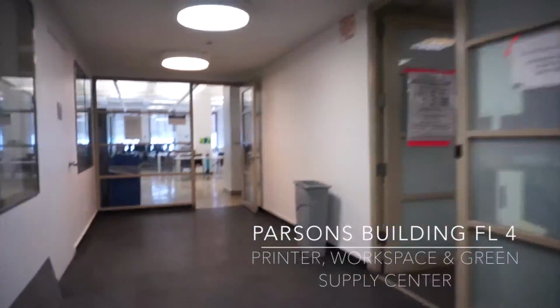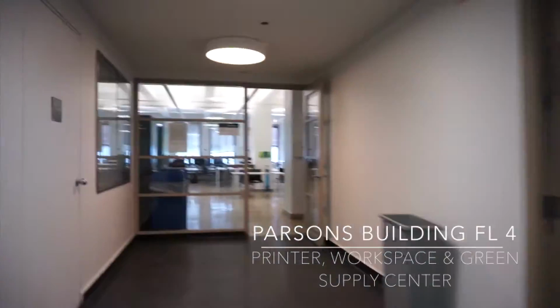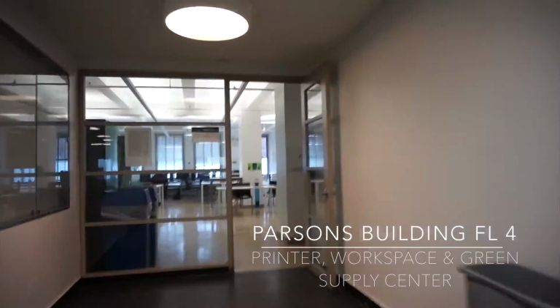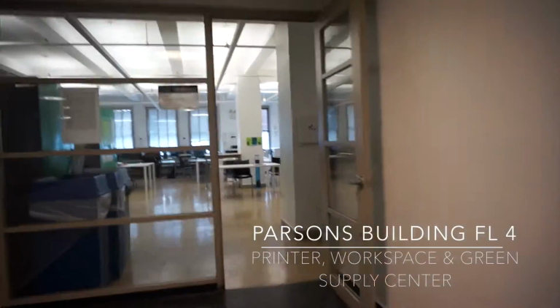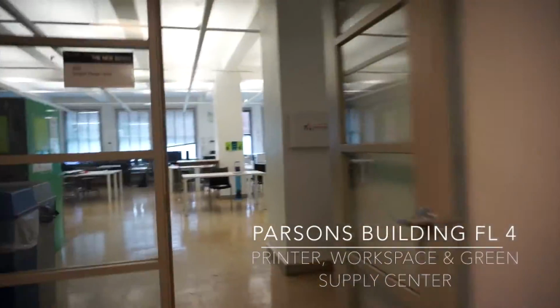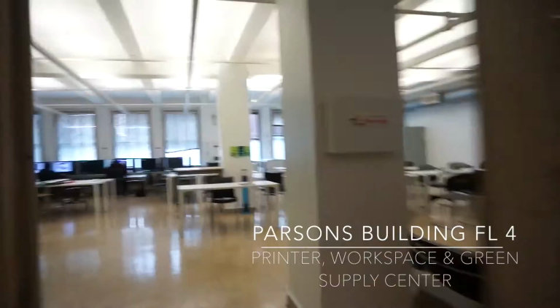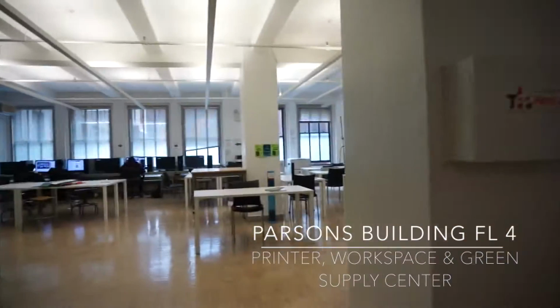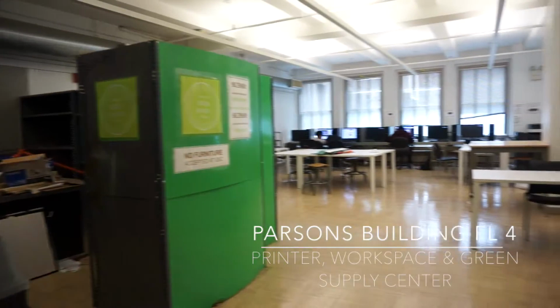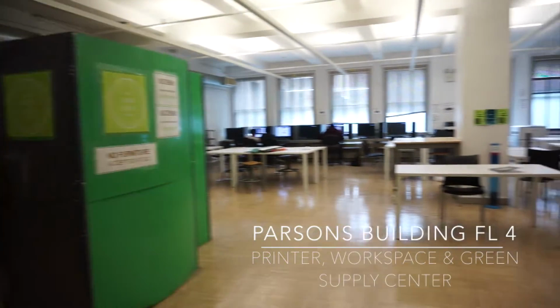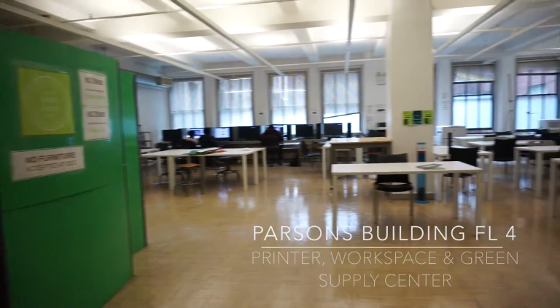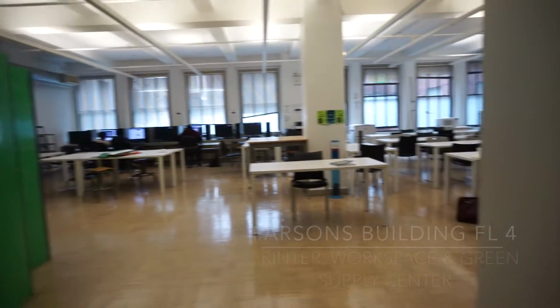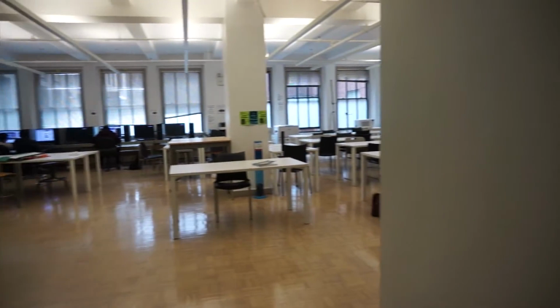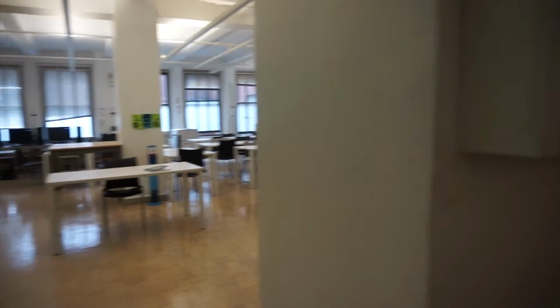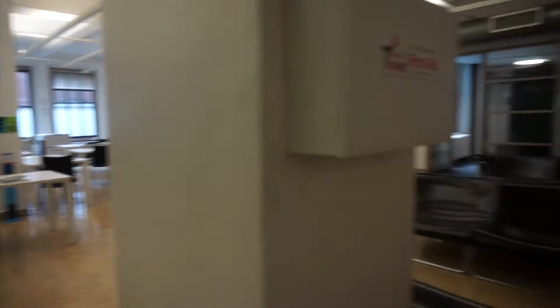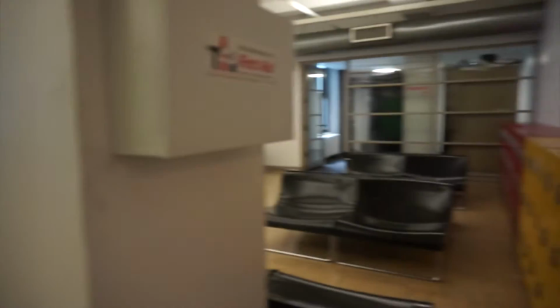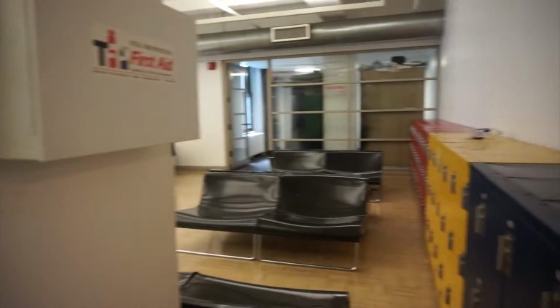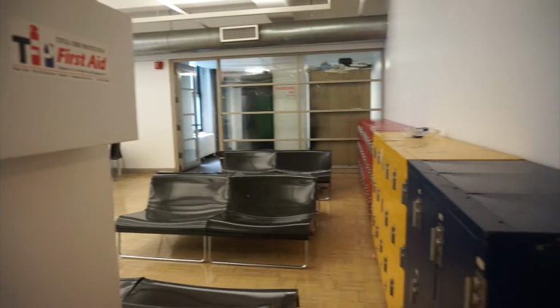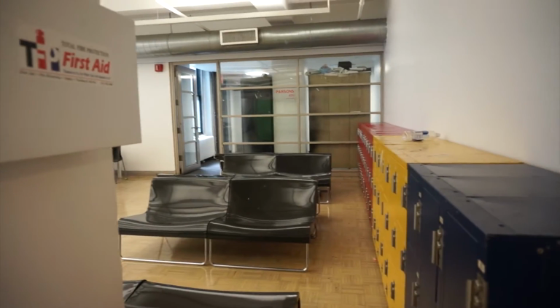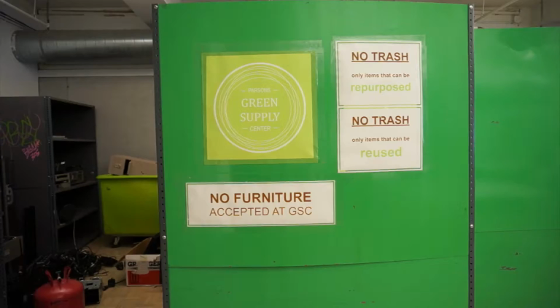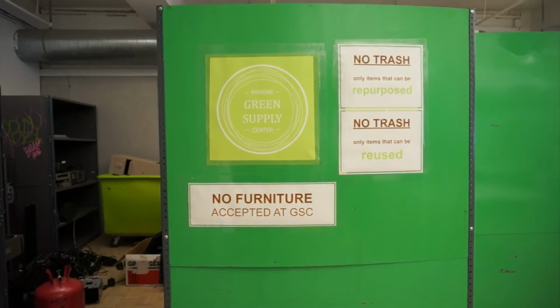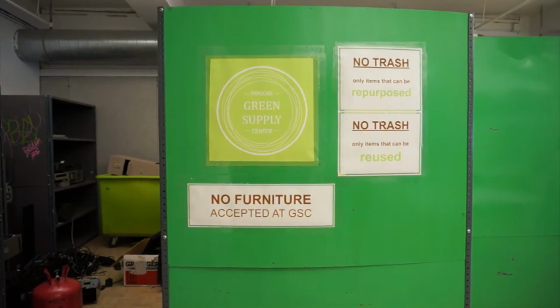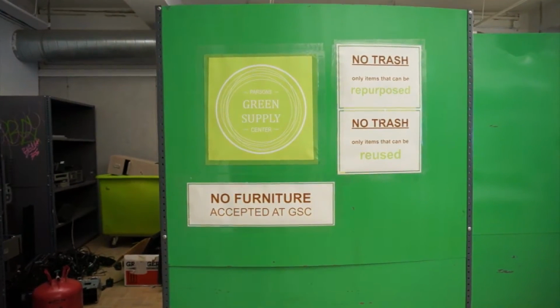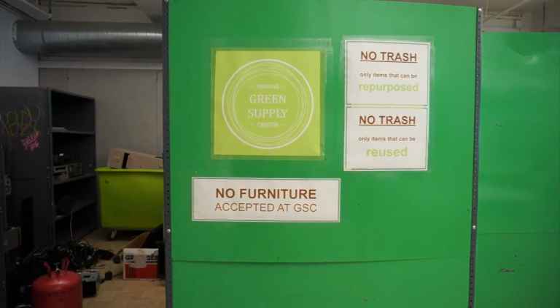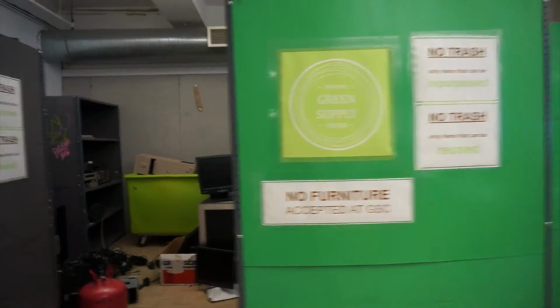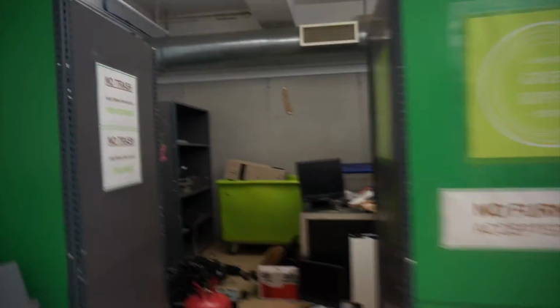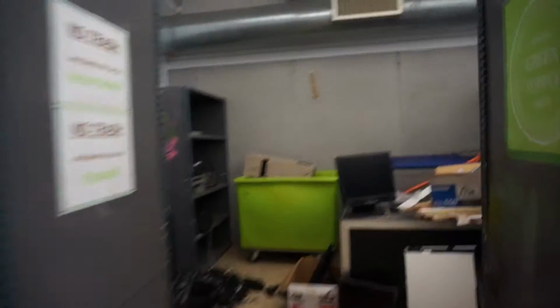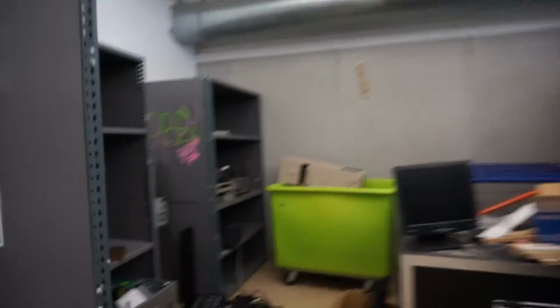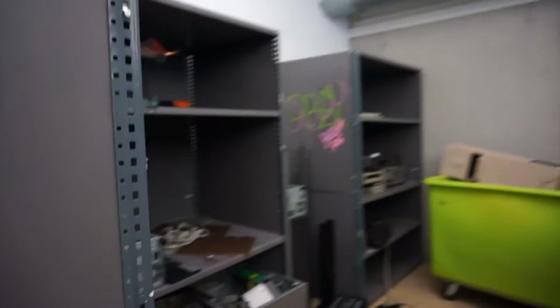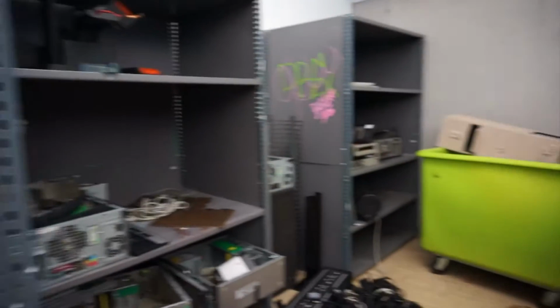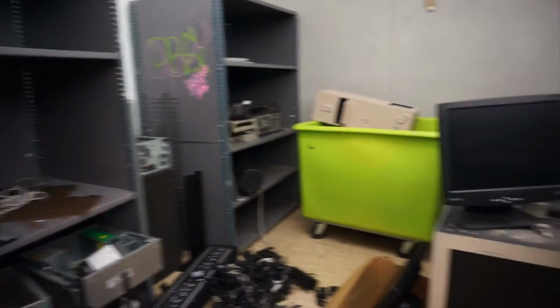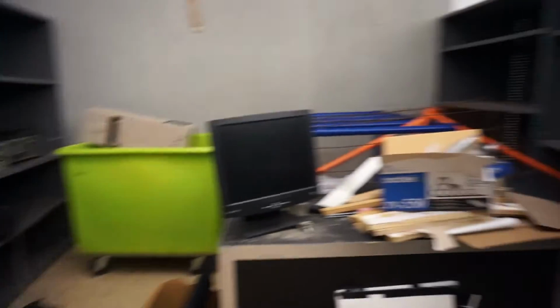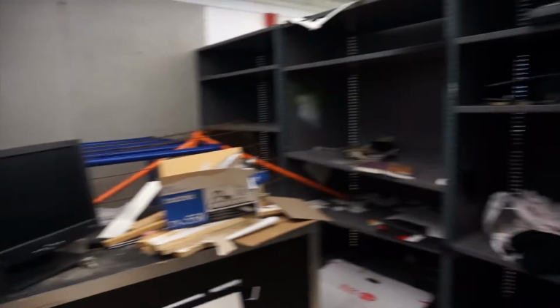The fourth floor has our printers and computers that you can use, and some table space for you to work on. Our school is kind of big on sustainability, so we have our green supply center where students can leave a little bit of their materials here and there for others to use.